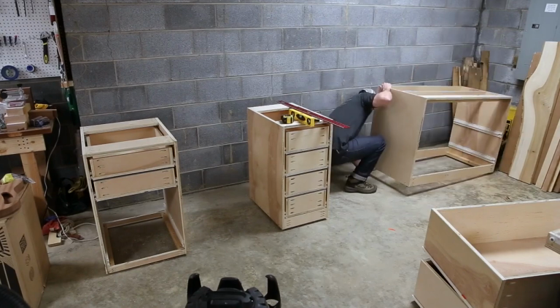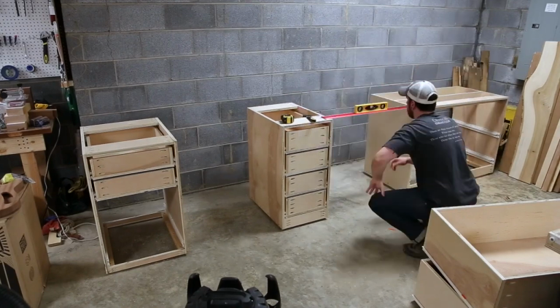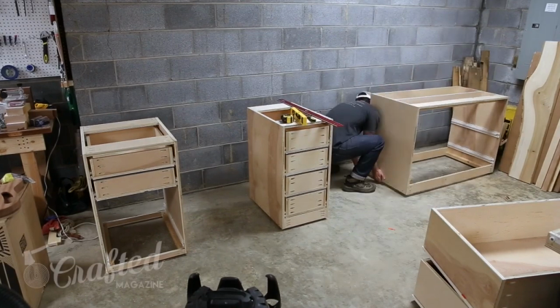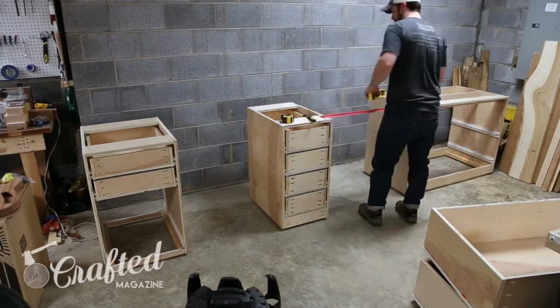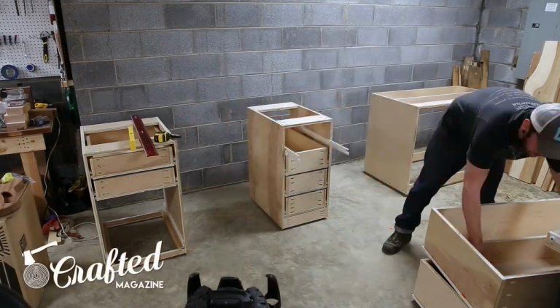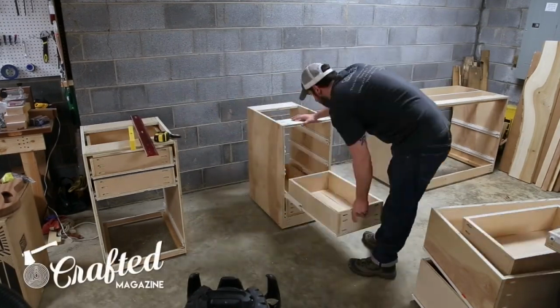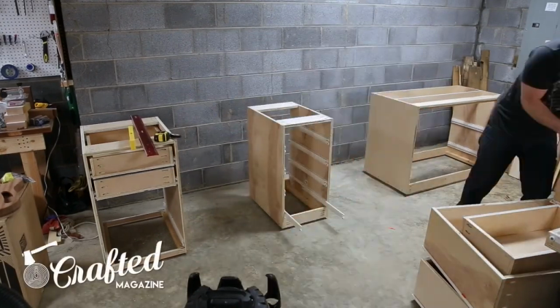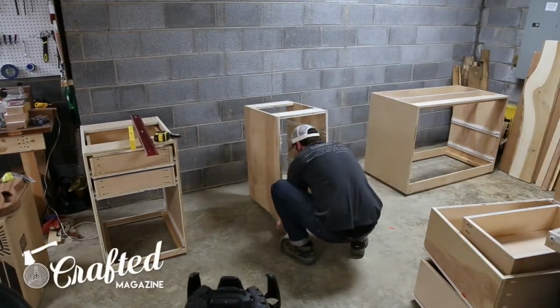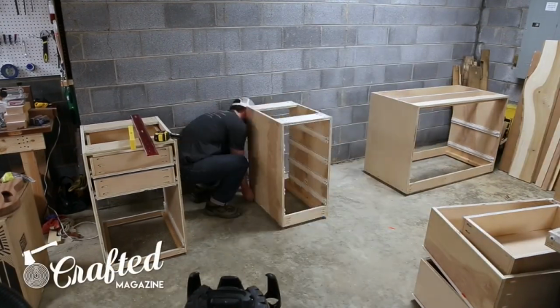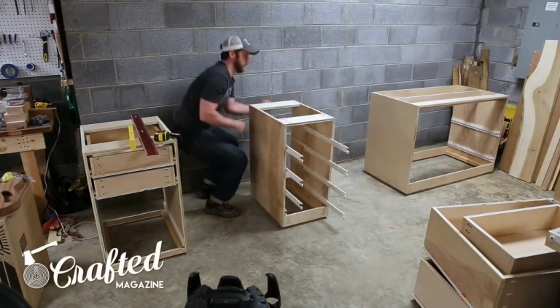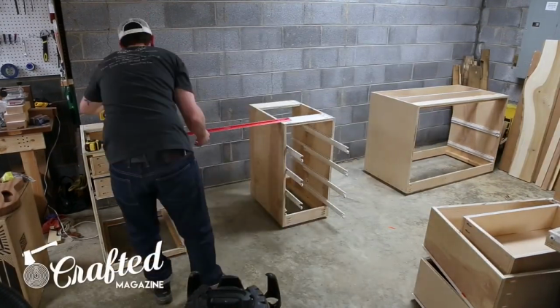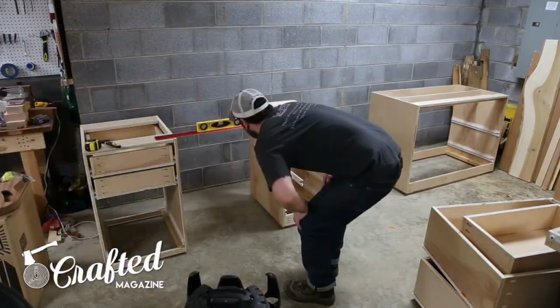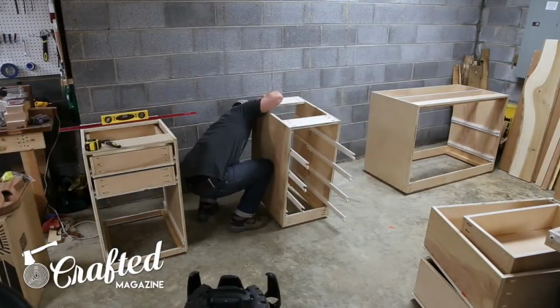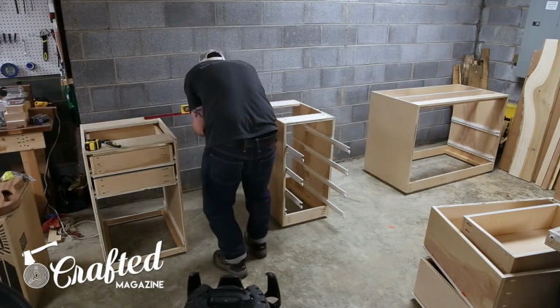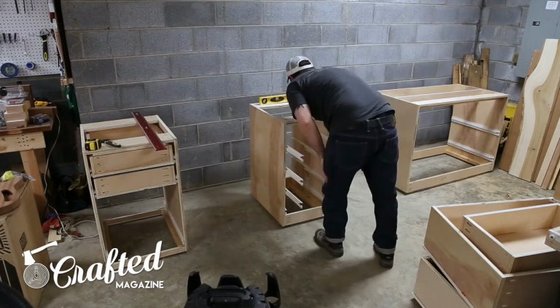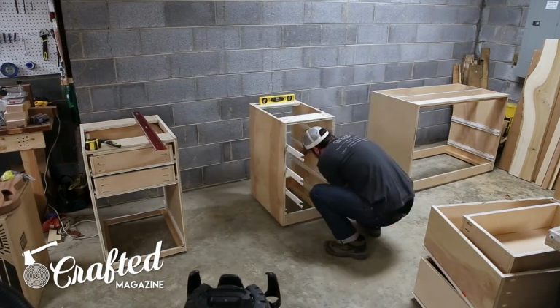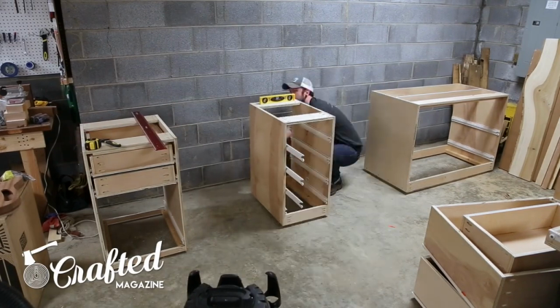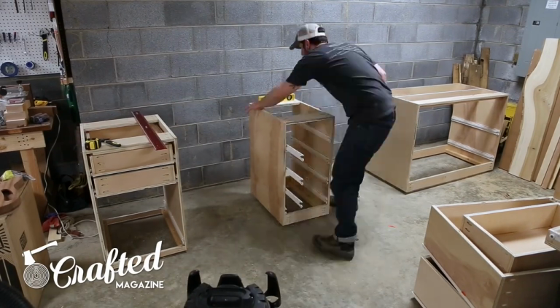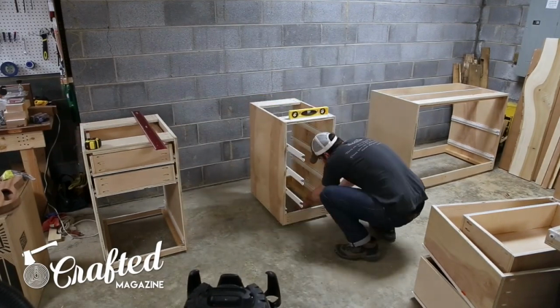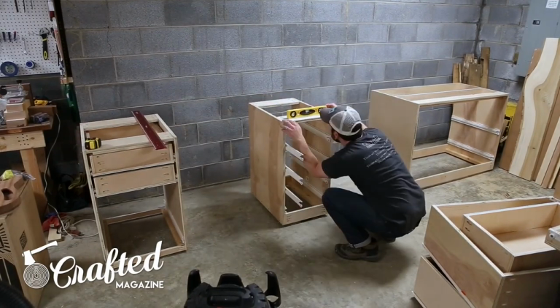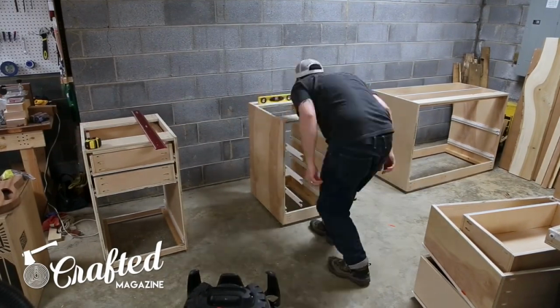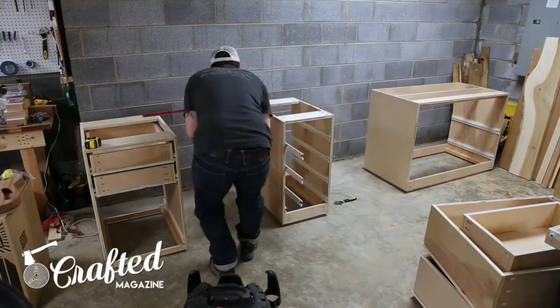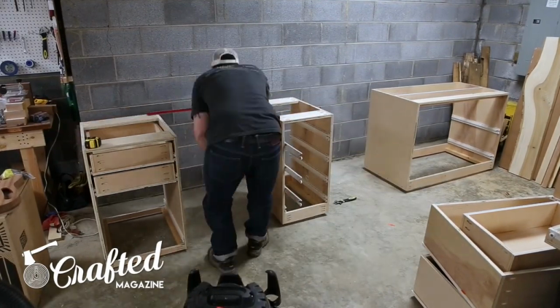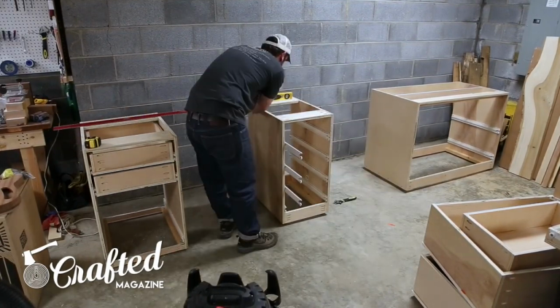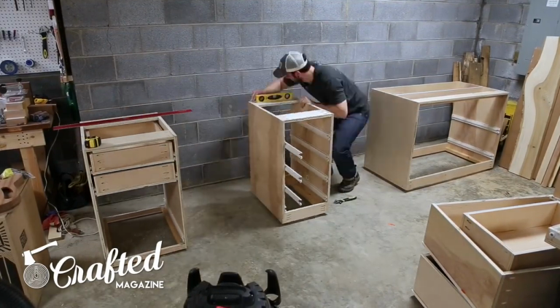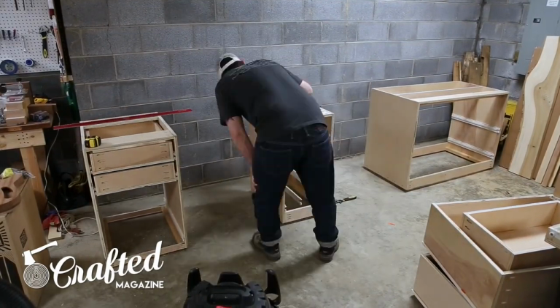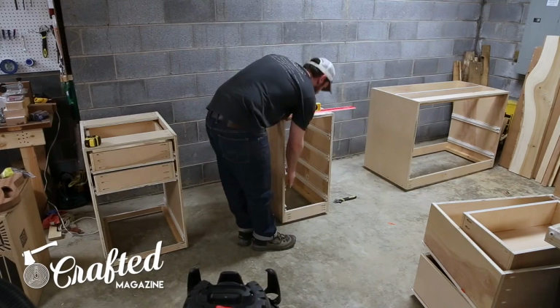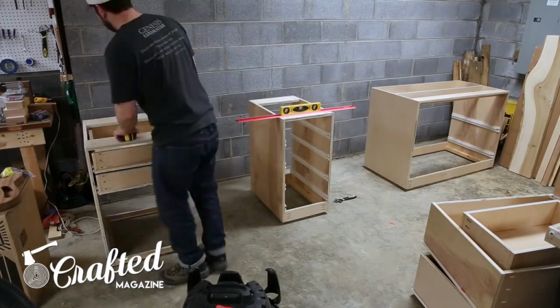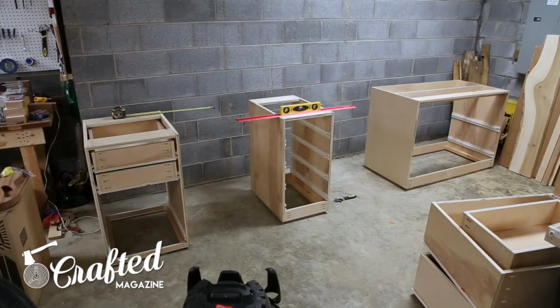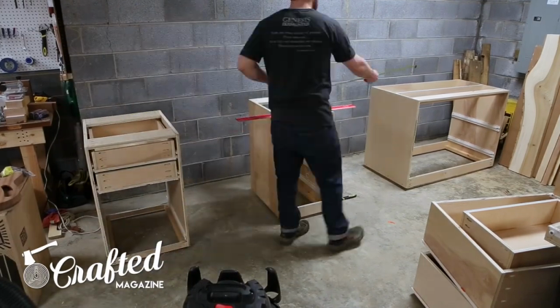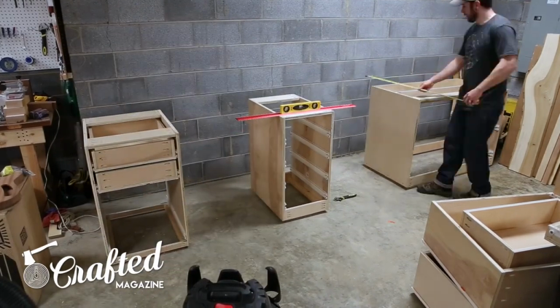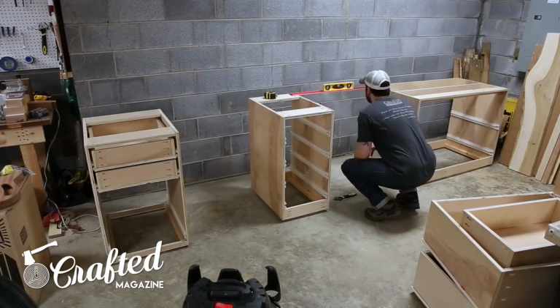Welcome back to part two of my Jay Bates miter saw station build. The first step of part two was leveling the base cabinets. My garage floor had a decent amount of slope from left to right, so this took a little longer than expected.